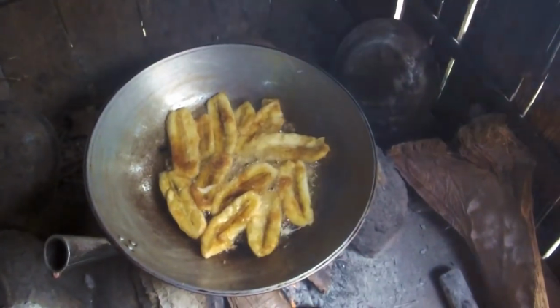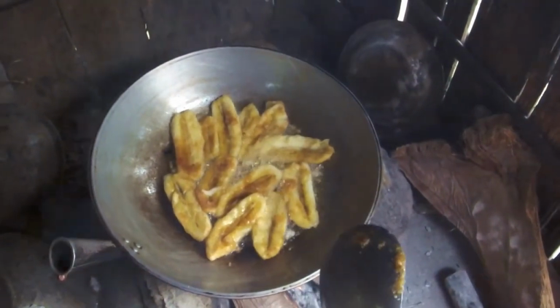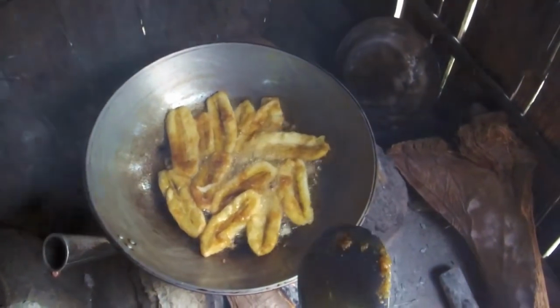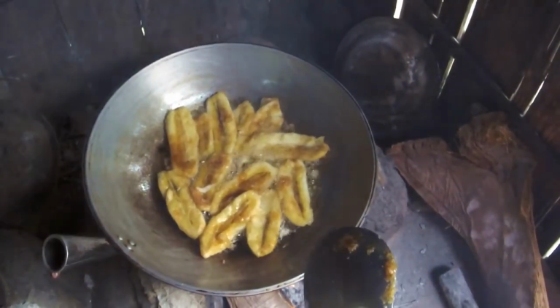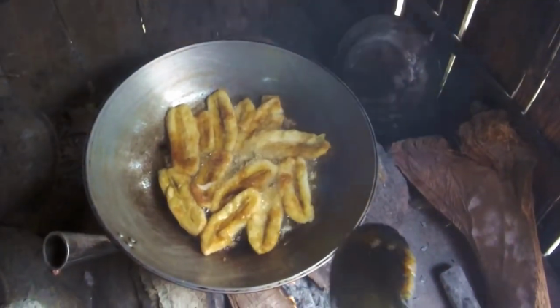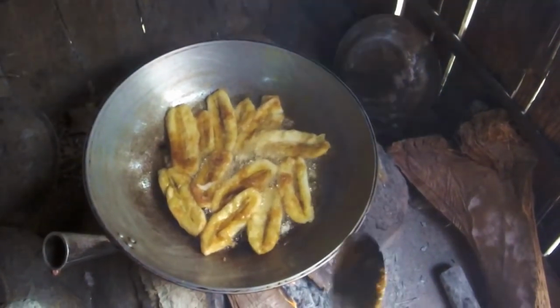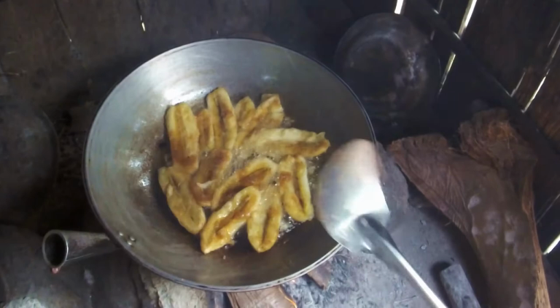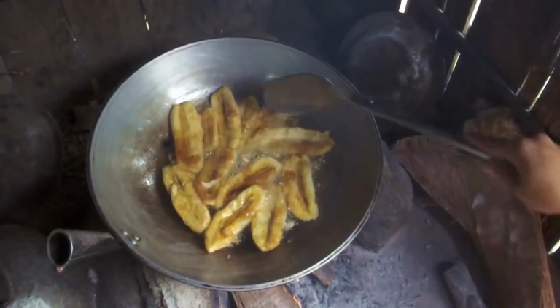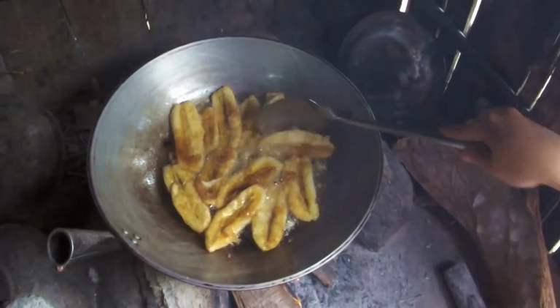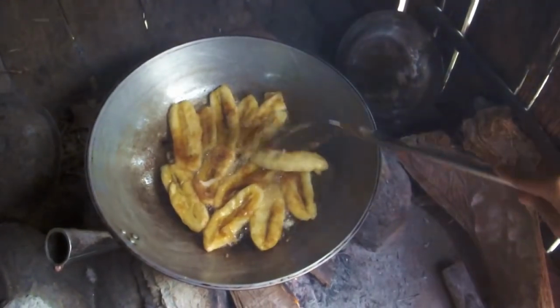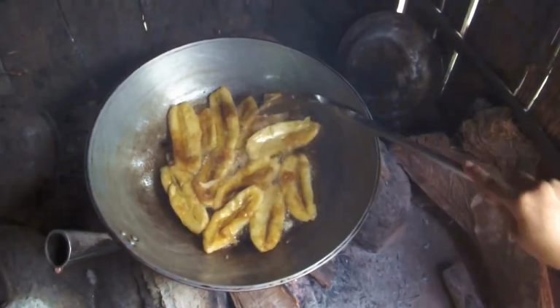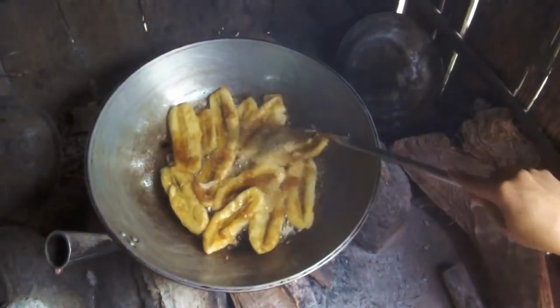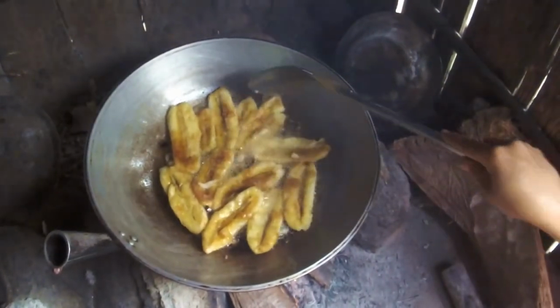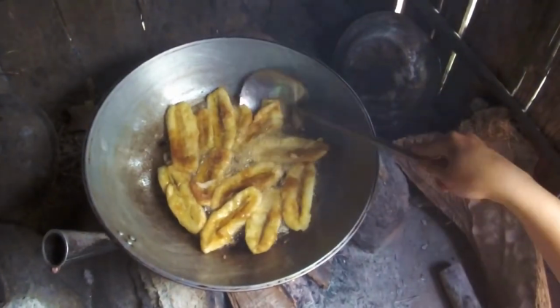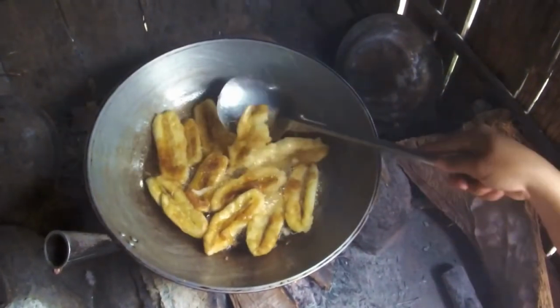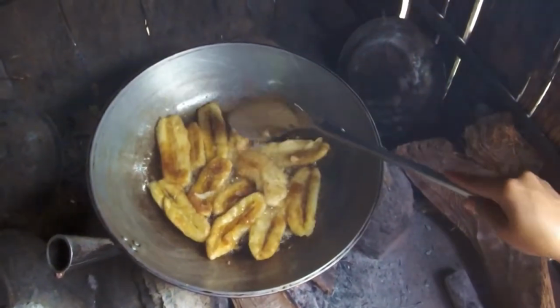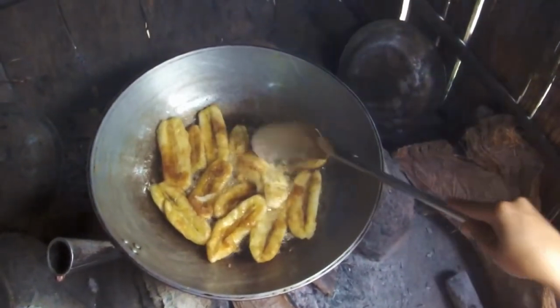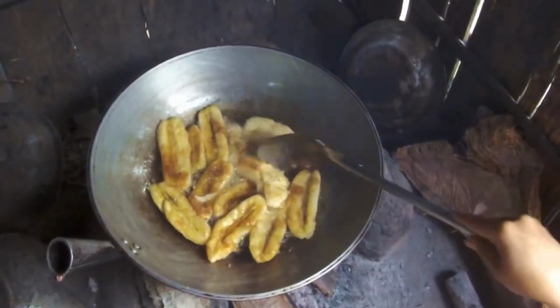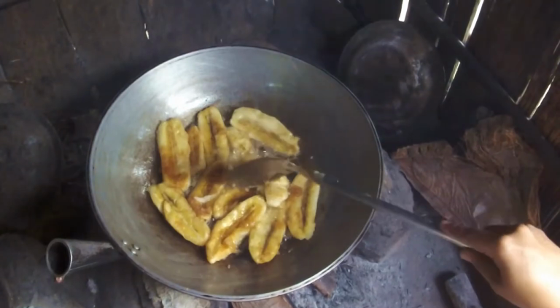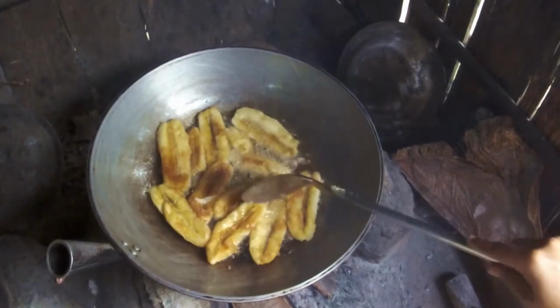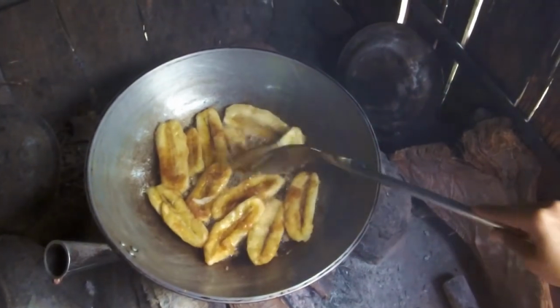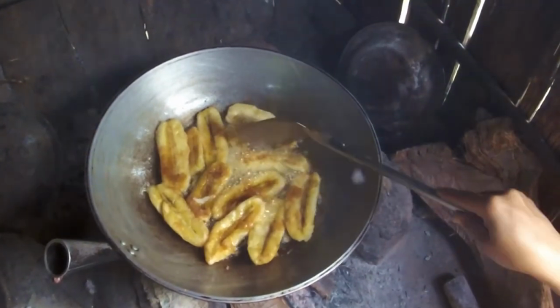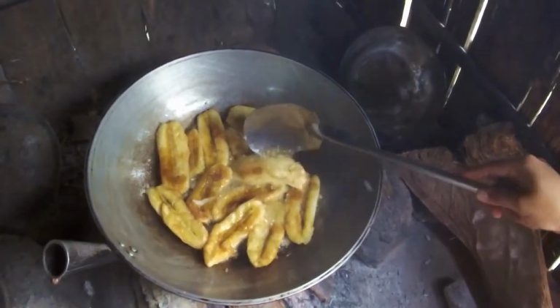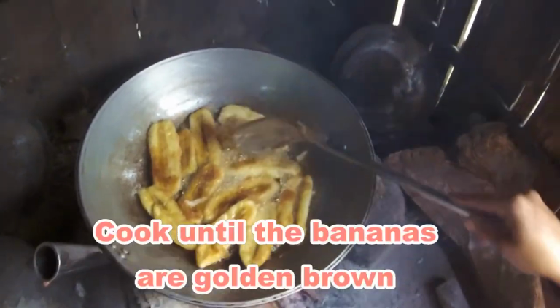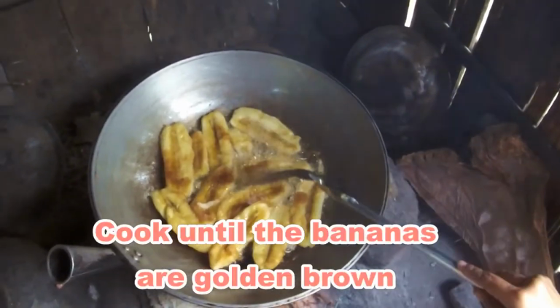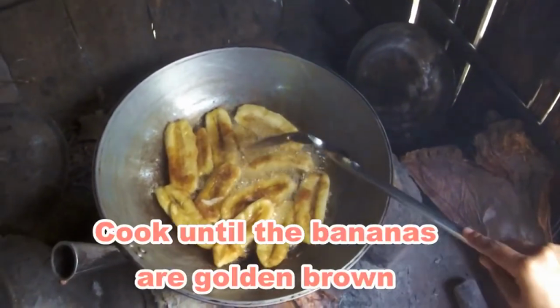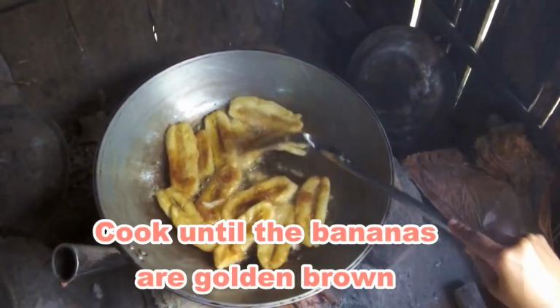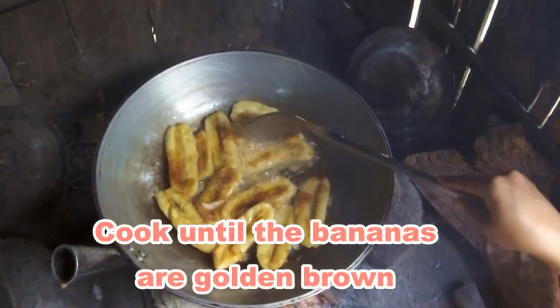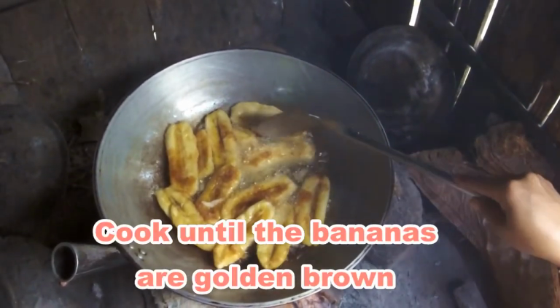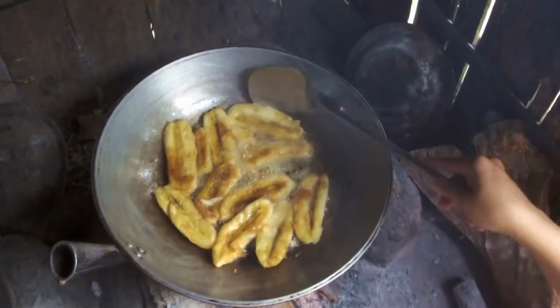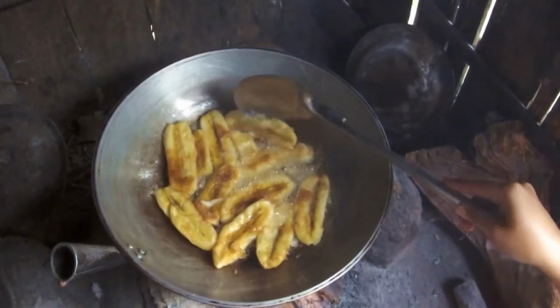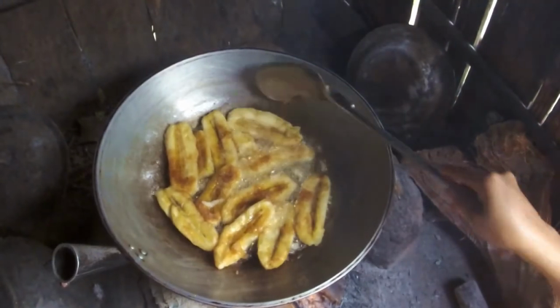How do you know when they're done? How do you know when they're done? When they're golden brown. Golden brown? Mm-hmm. This one is not done yet.